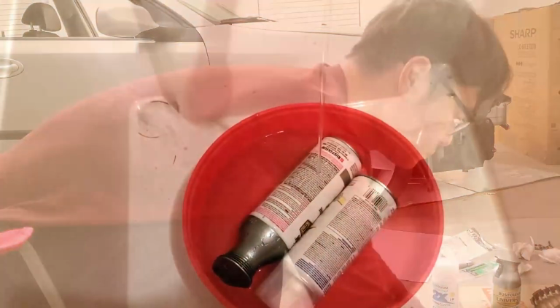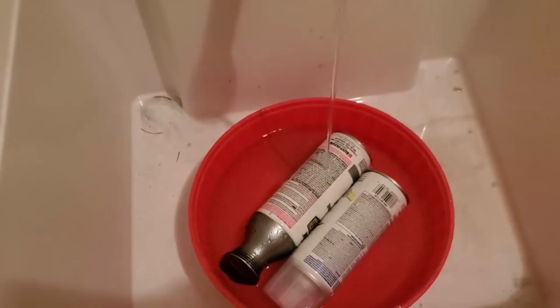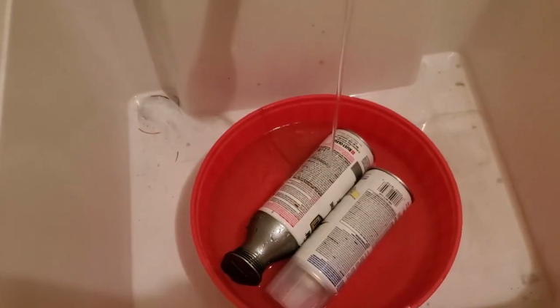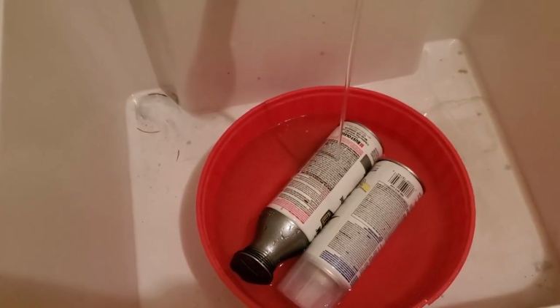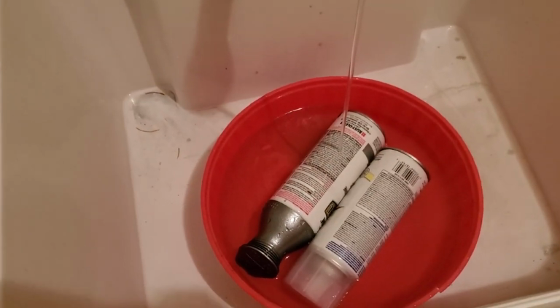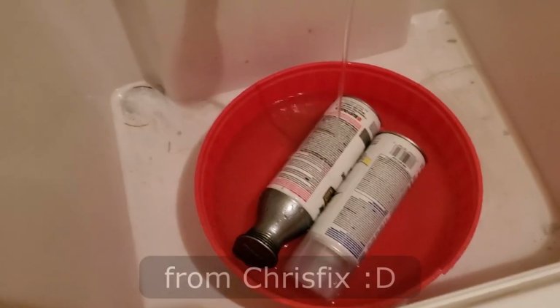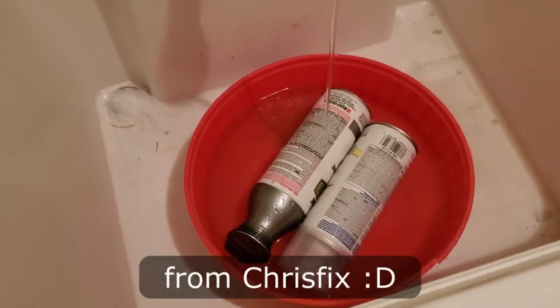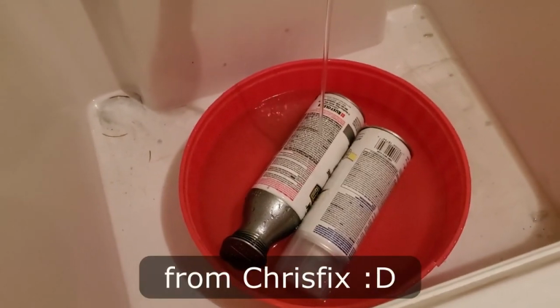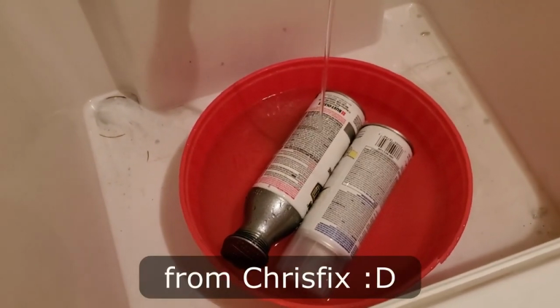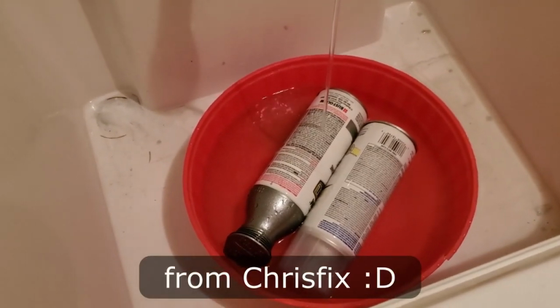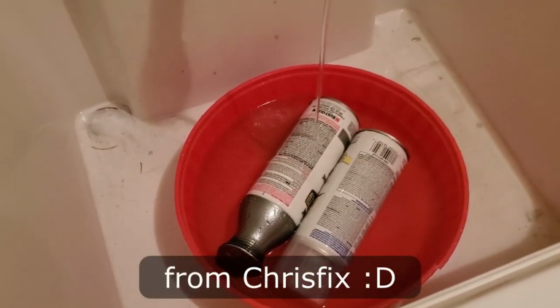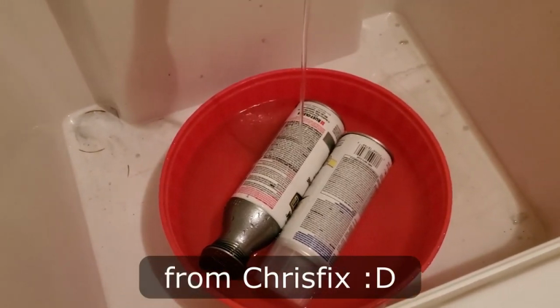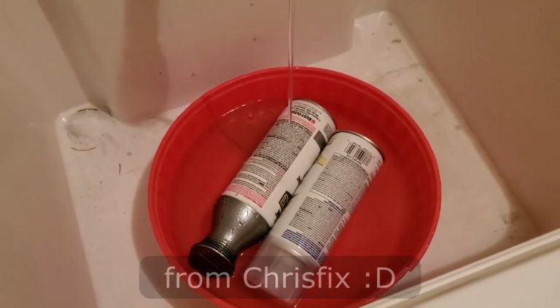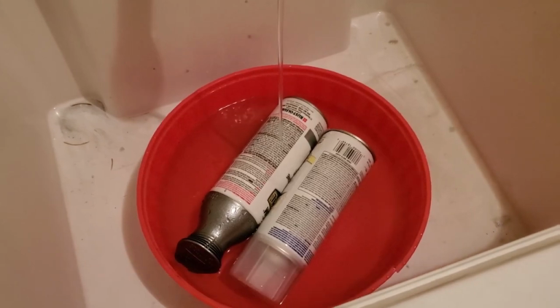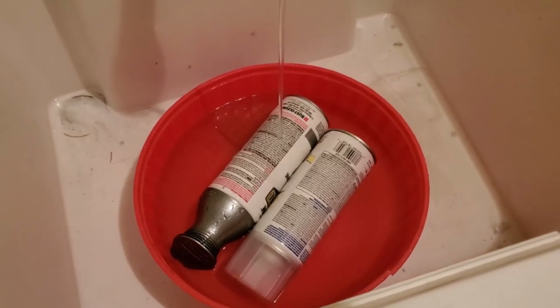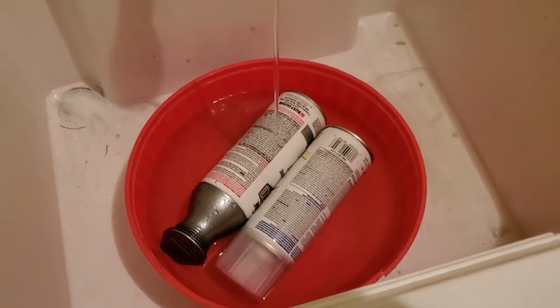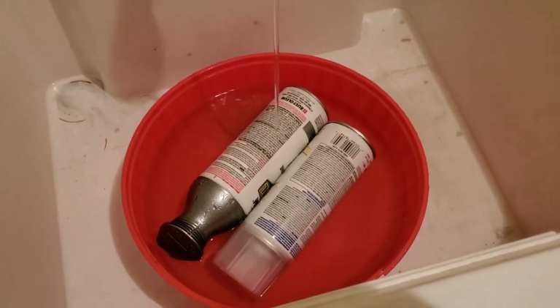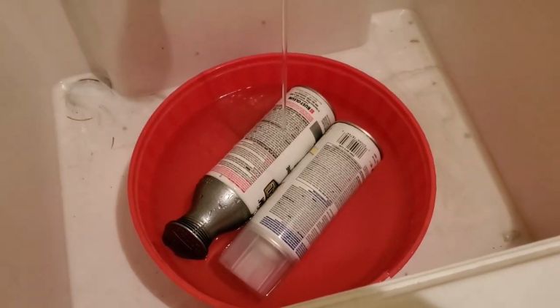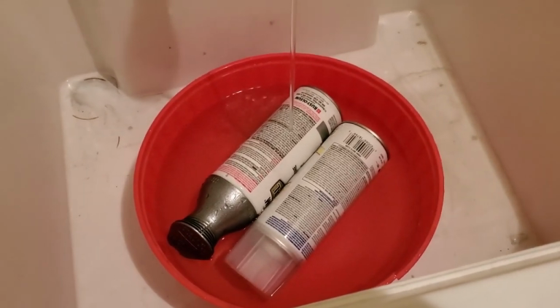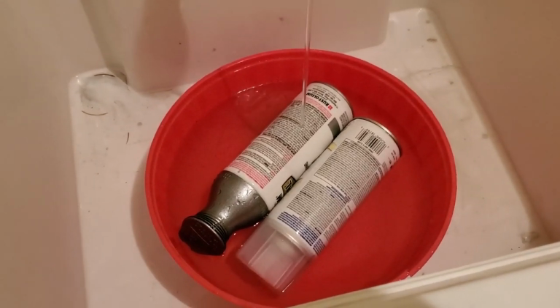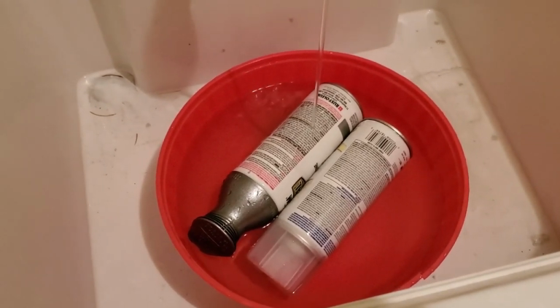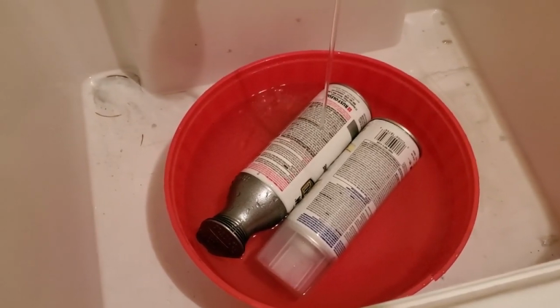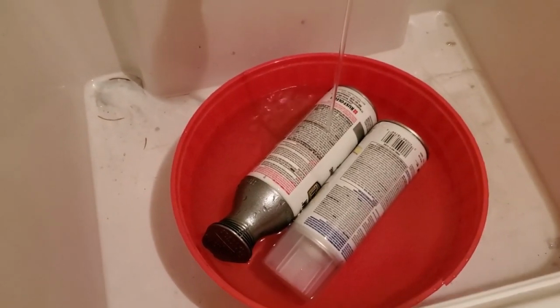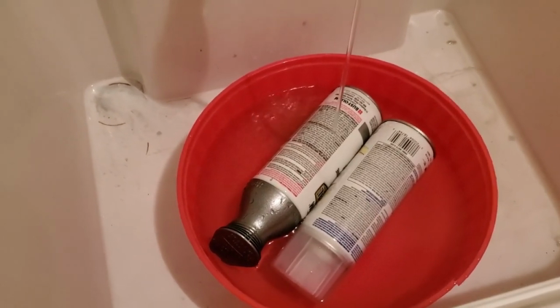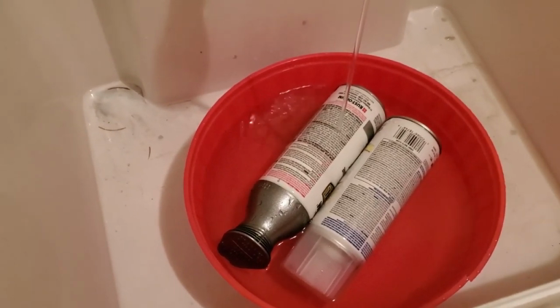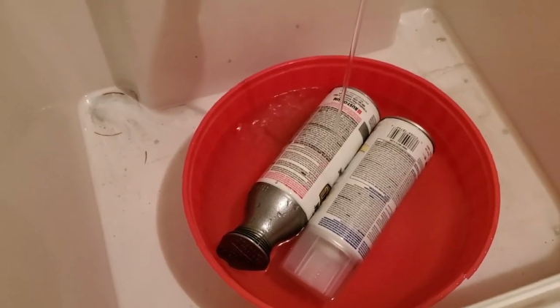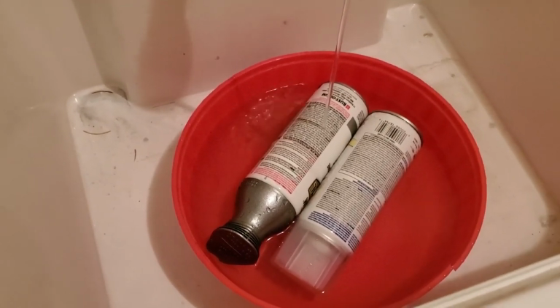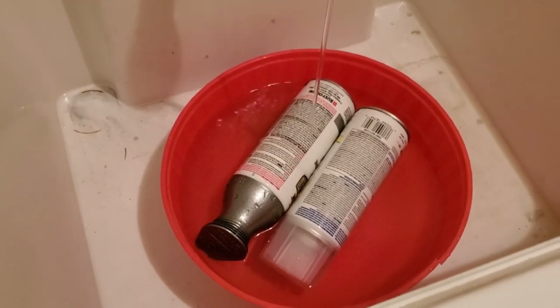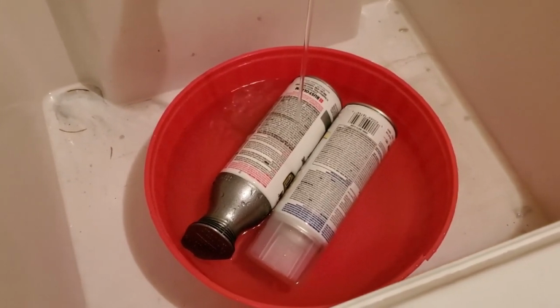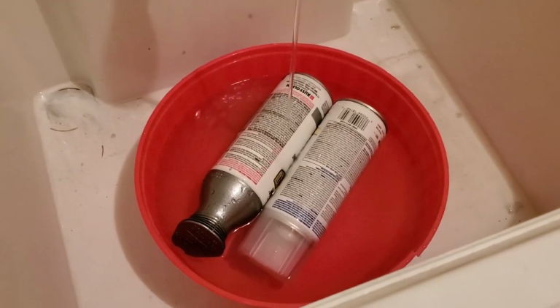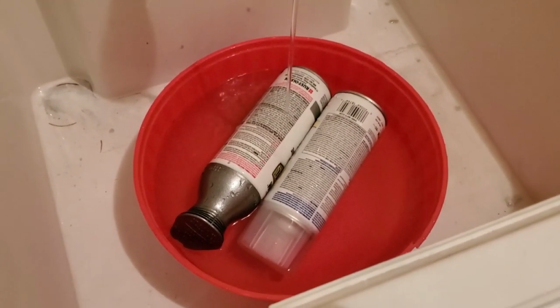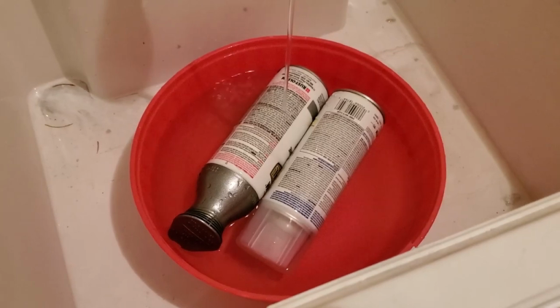A quick tip: if you leave your spray paint in warm water for a couple minutes, the results will come out much better.